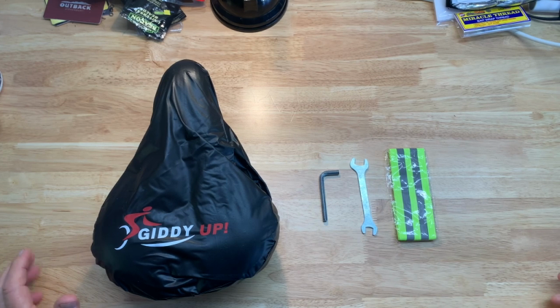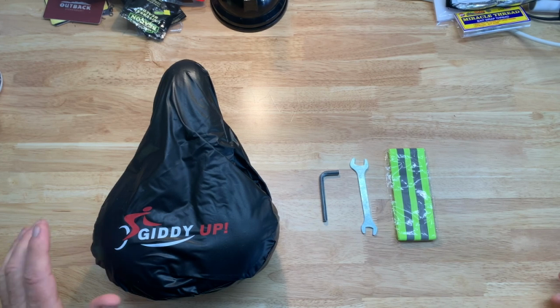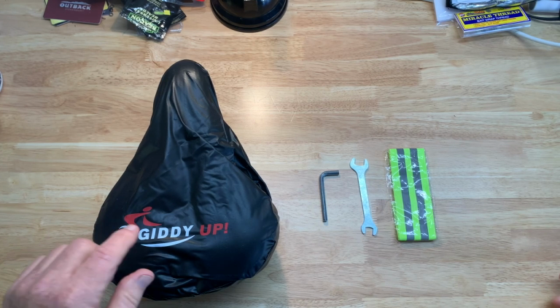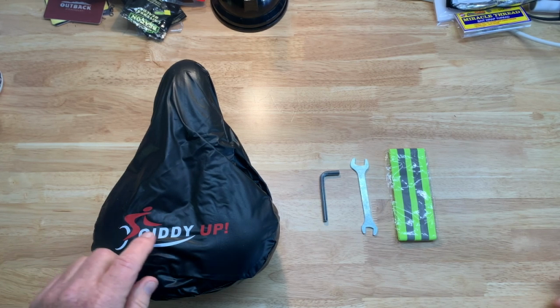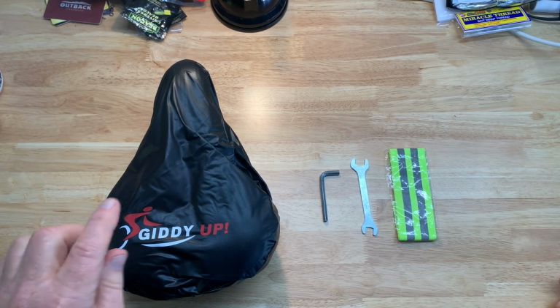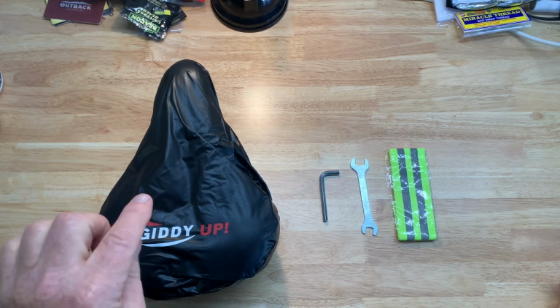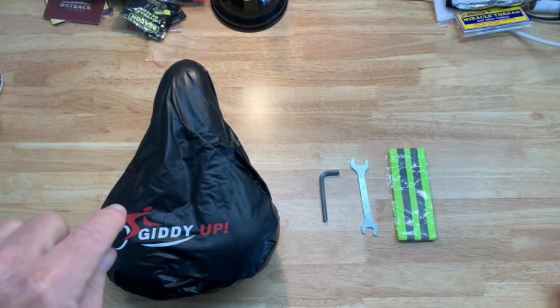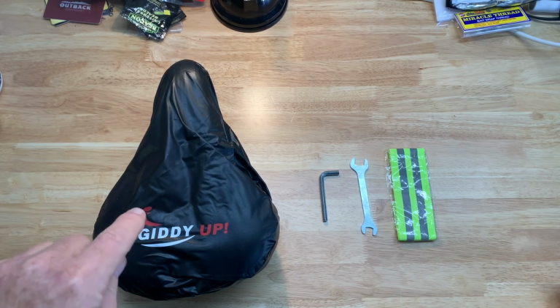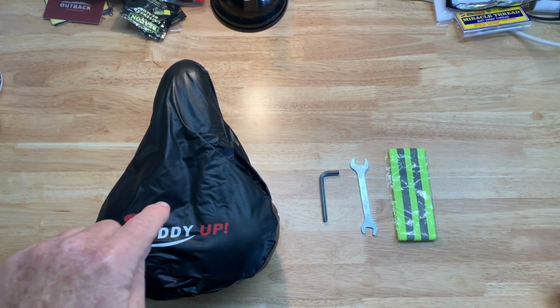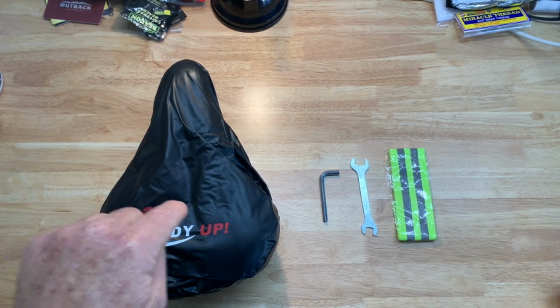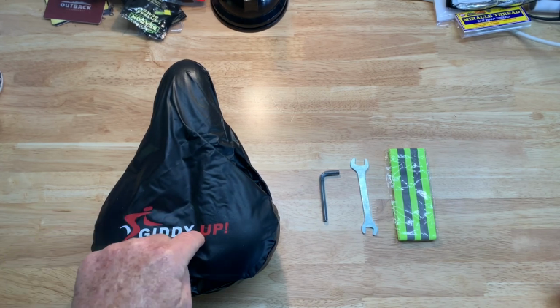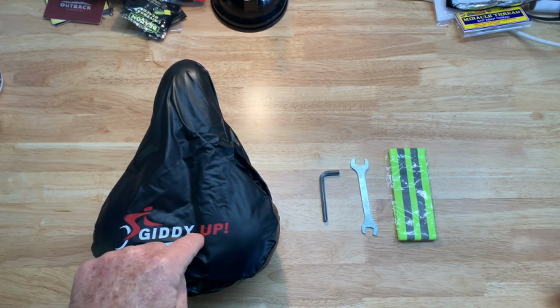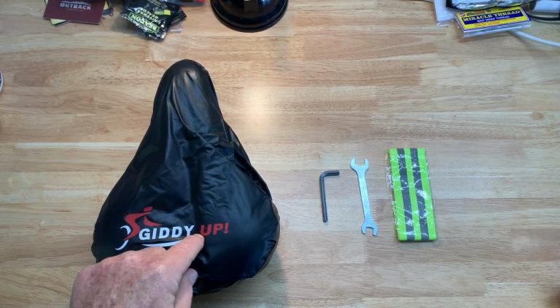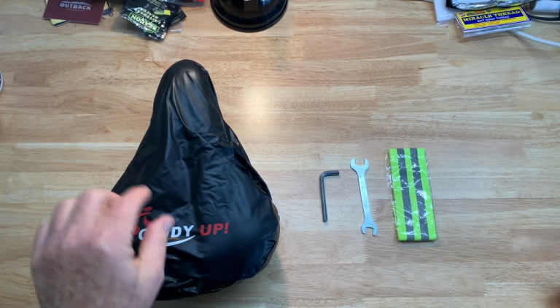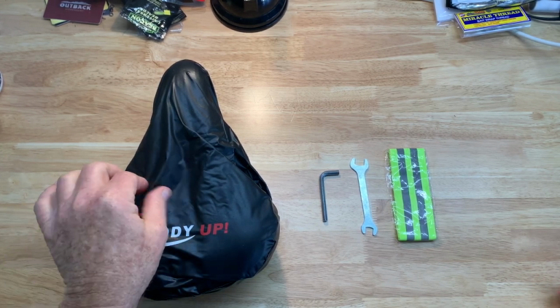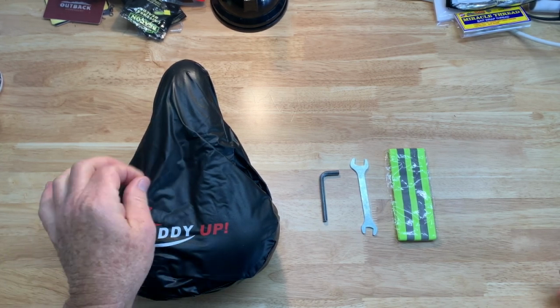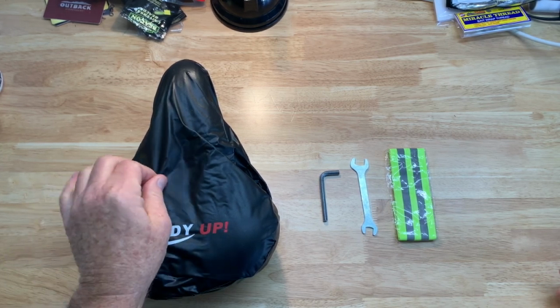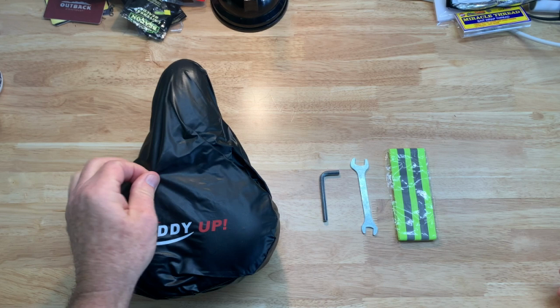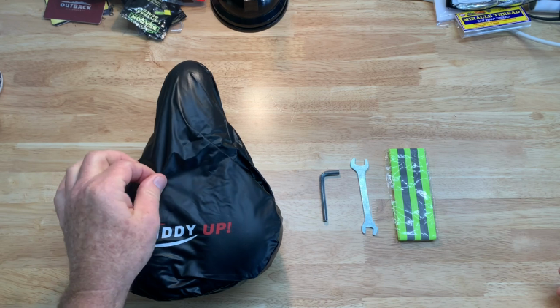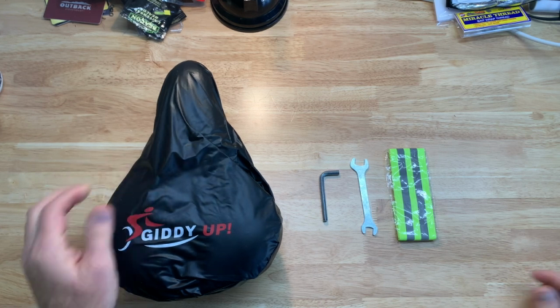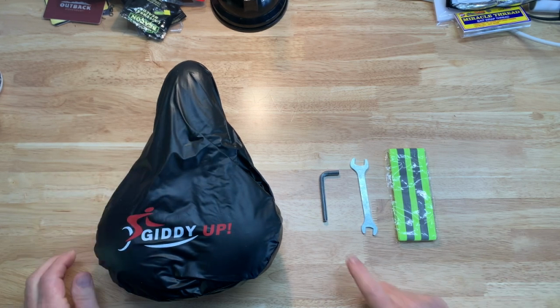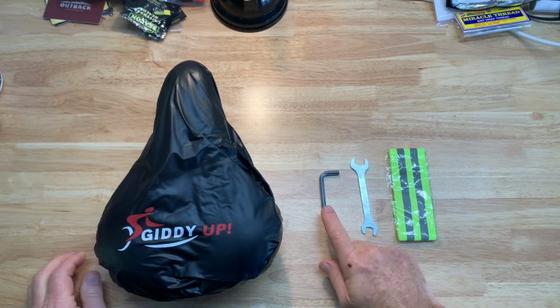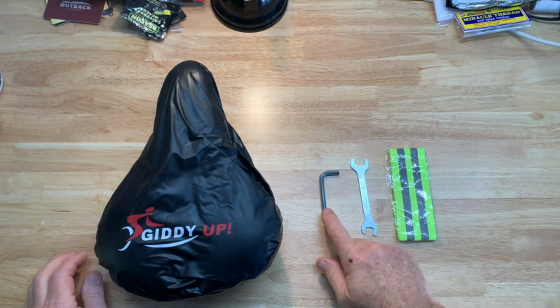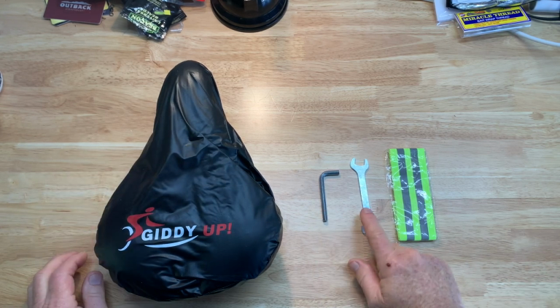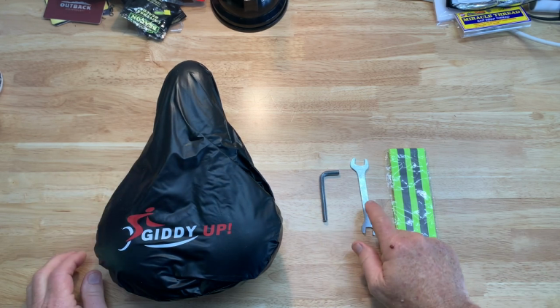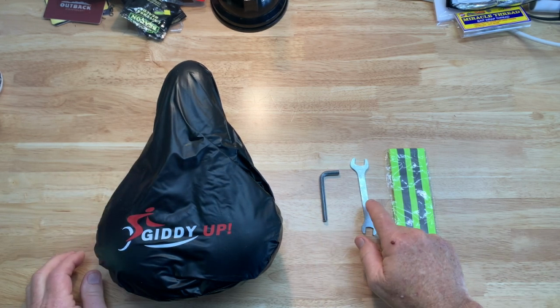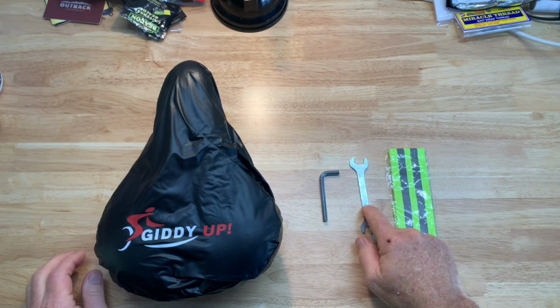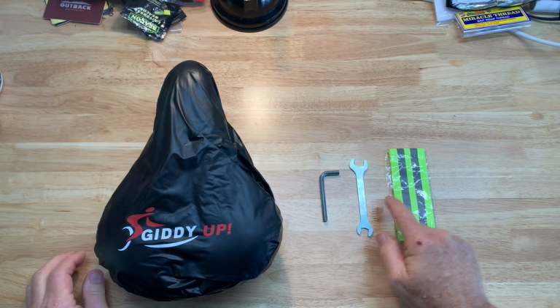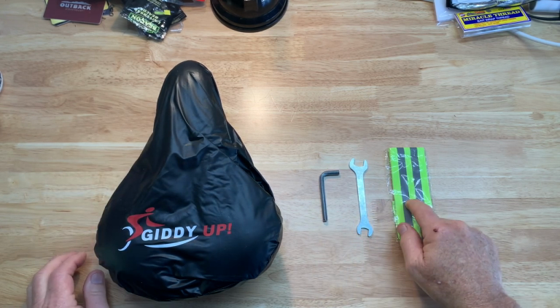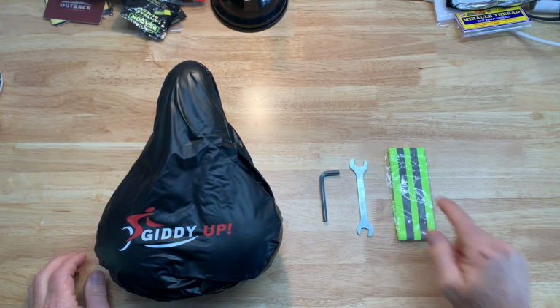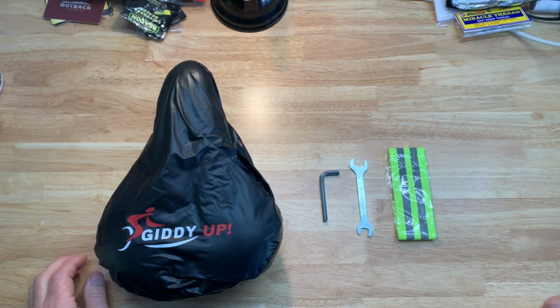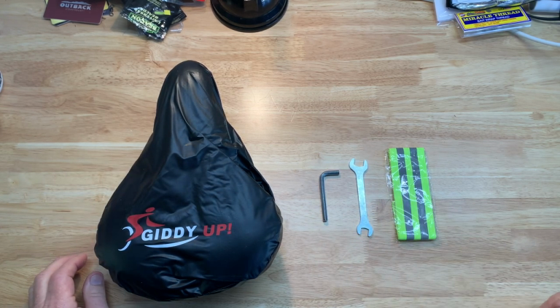When you get it, it comes with the bike seat, a cover, an Allen wrench, a wrench, and a reflective strap.